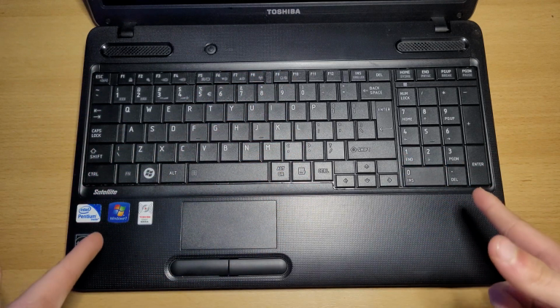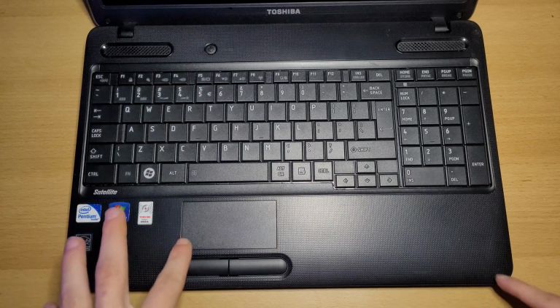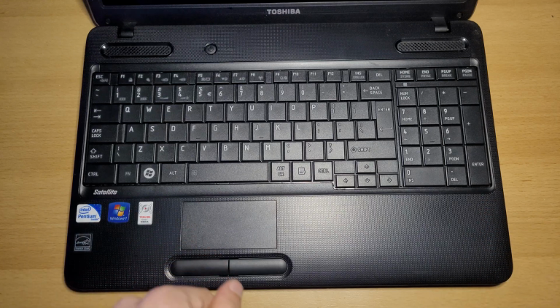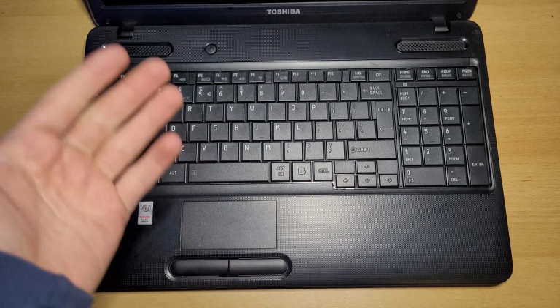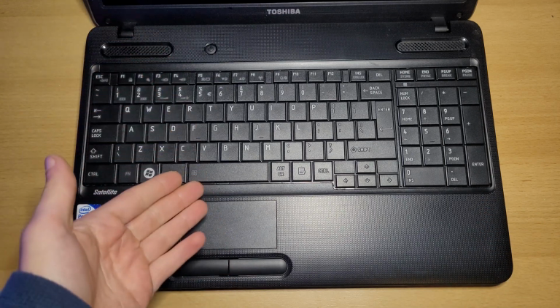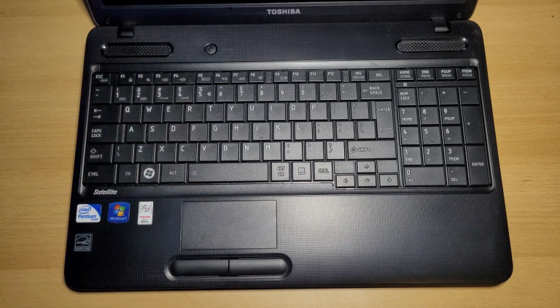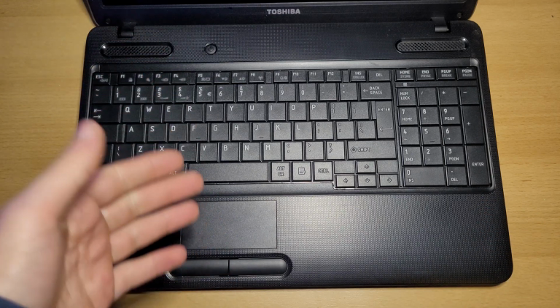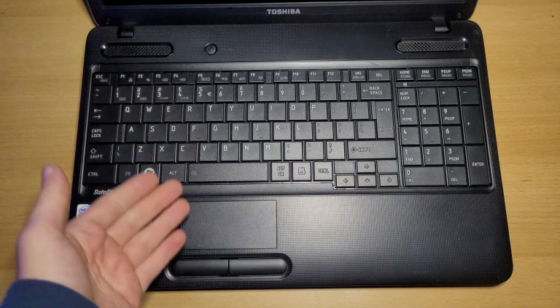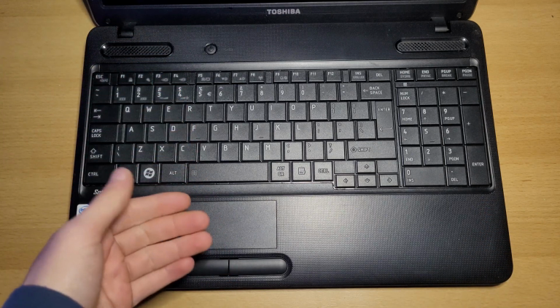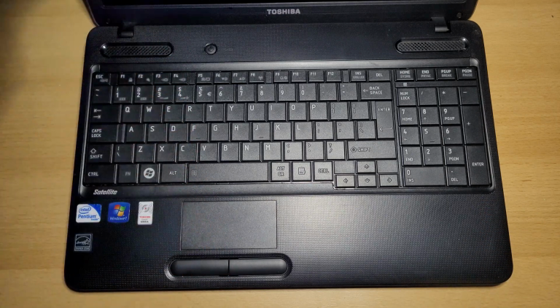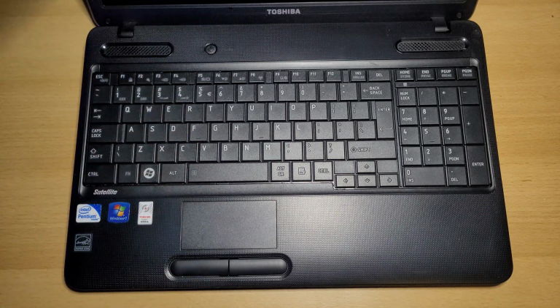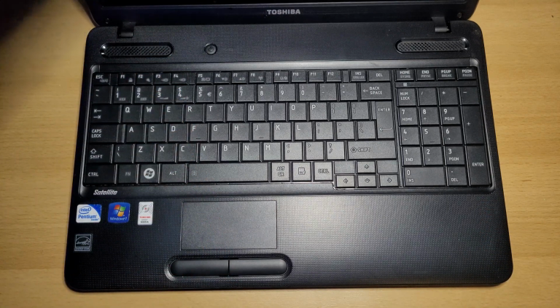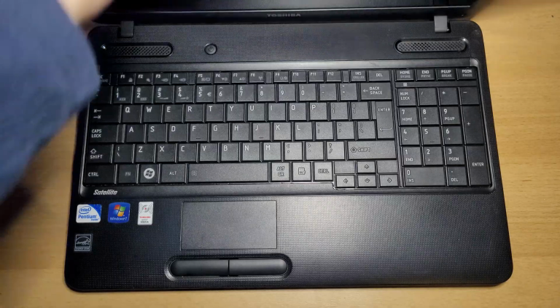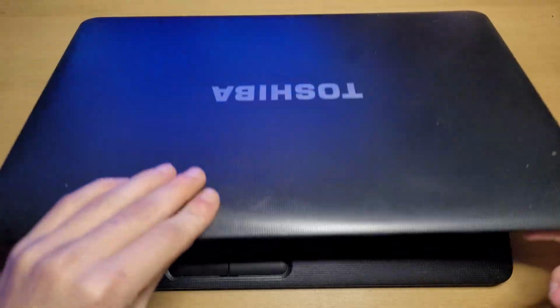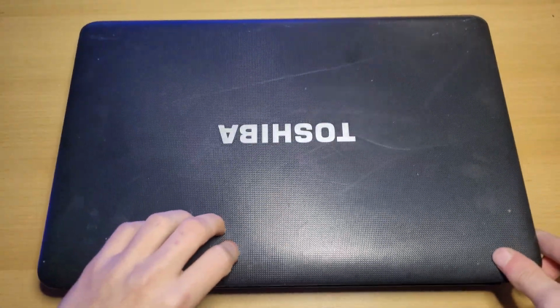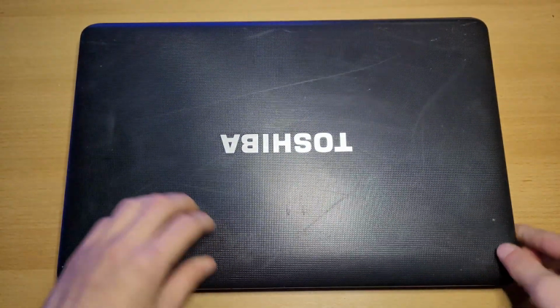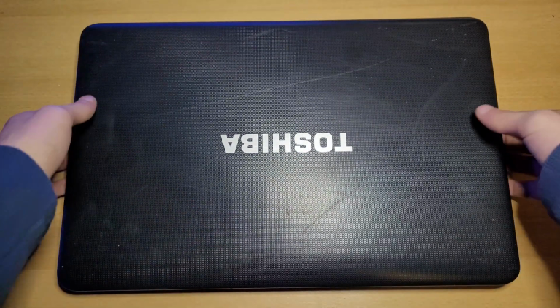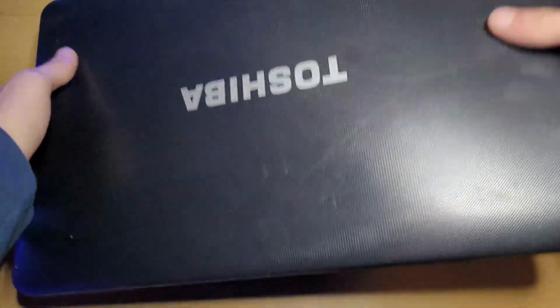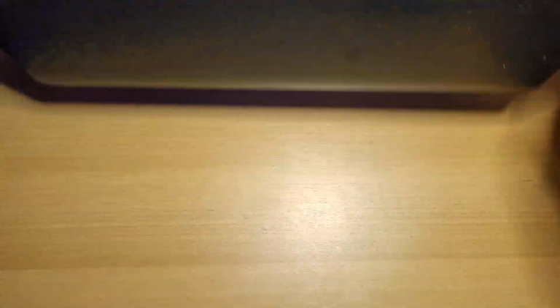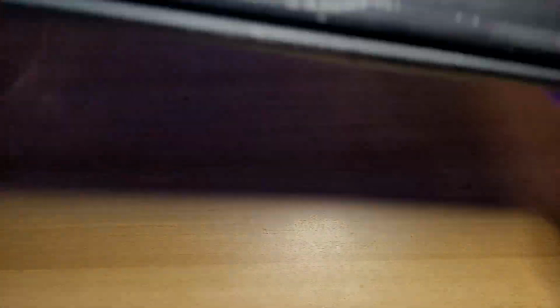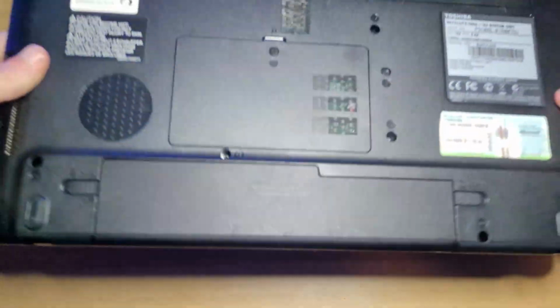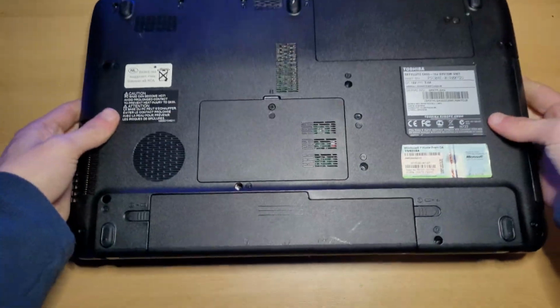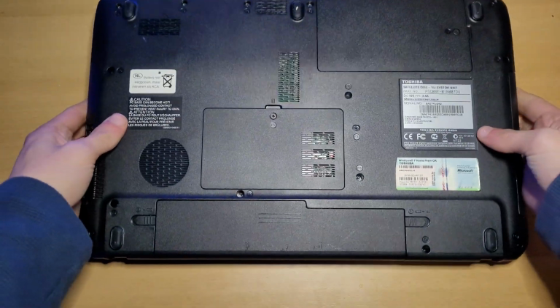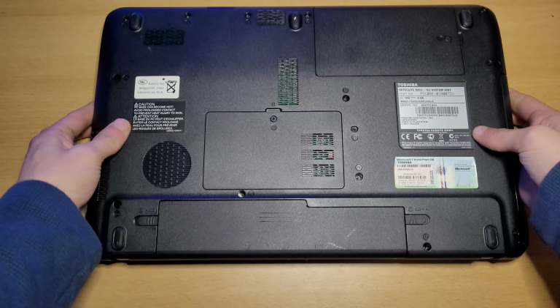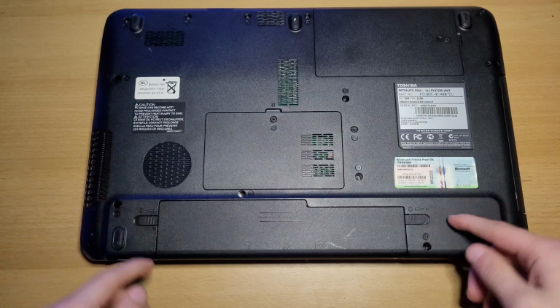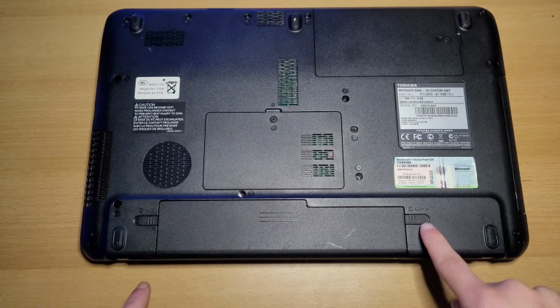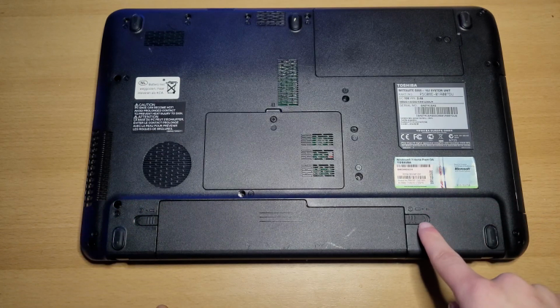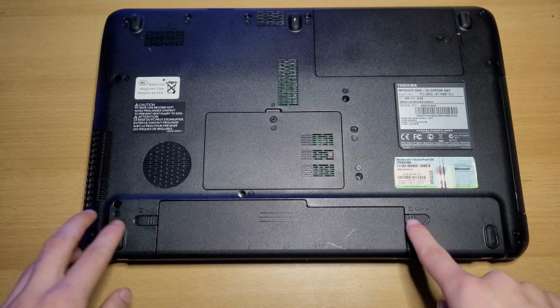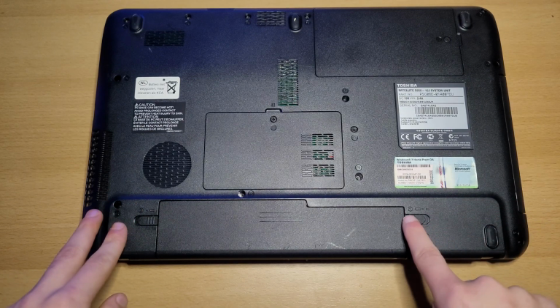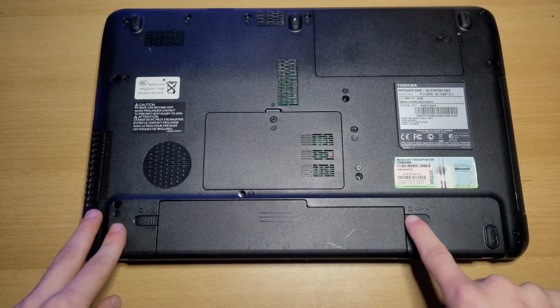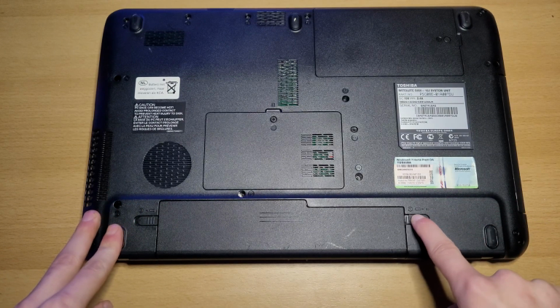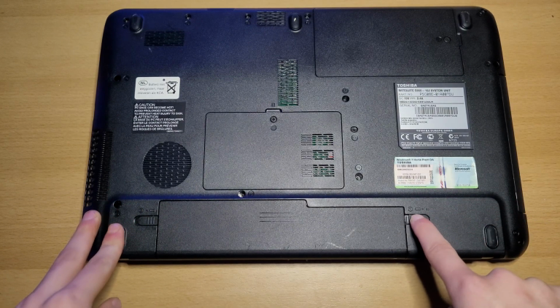Alright, first off, time to replace the battery. To do this, close your laptop, flip it over. And right here, this switch, pull it to this side.